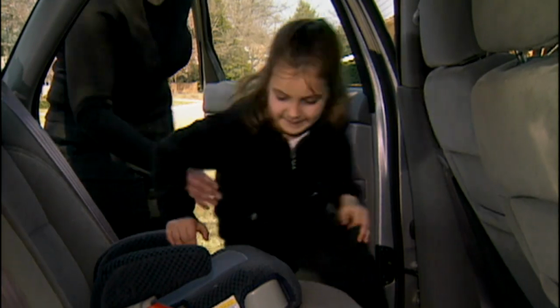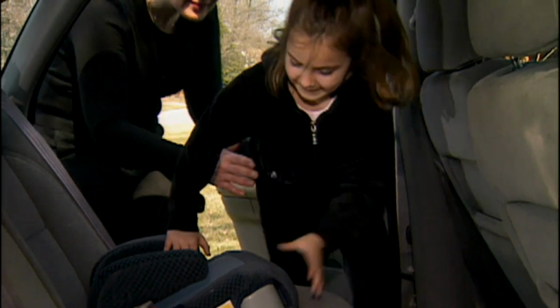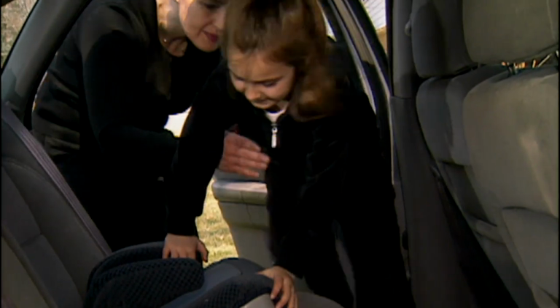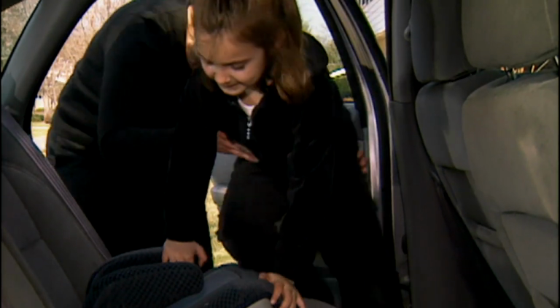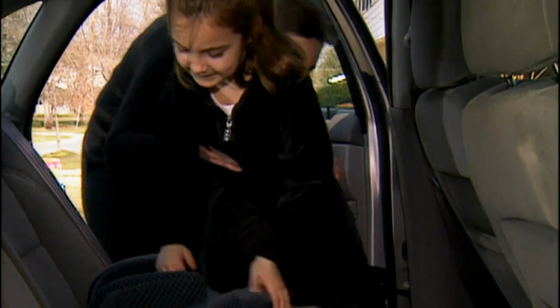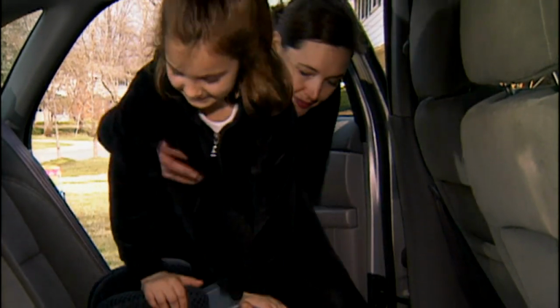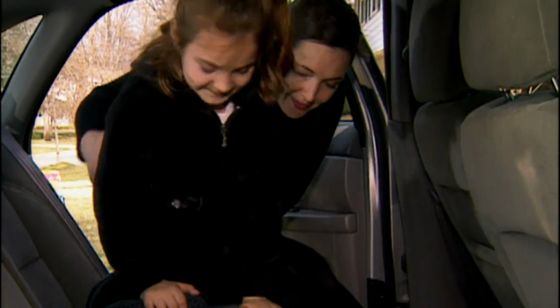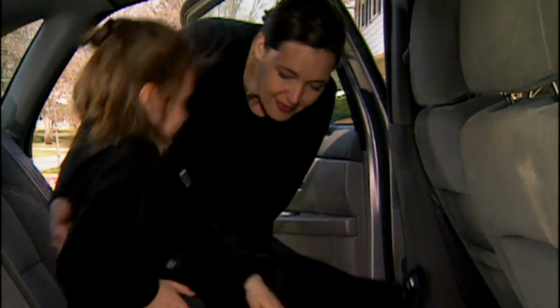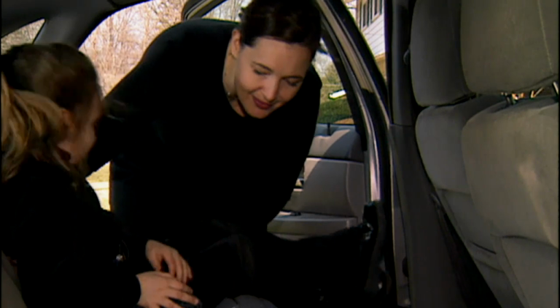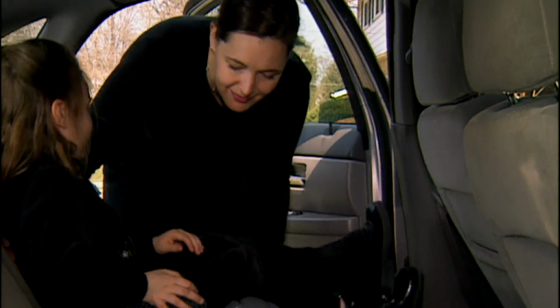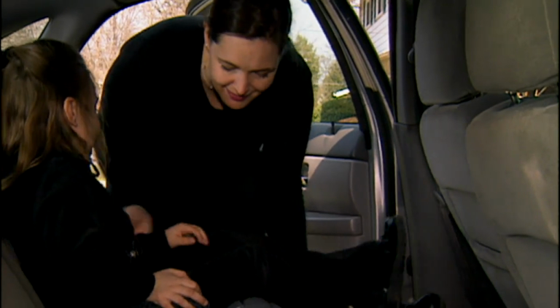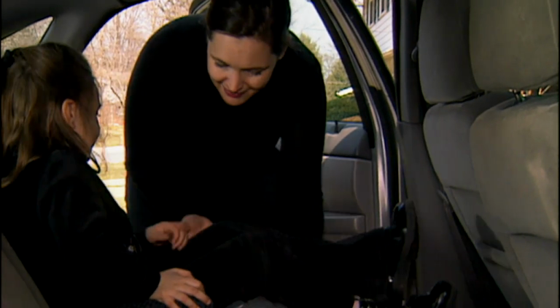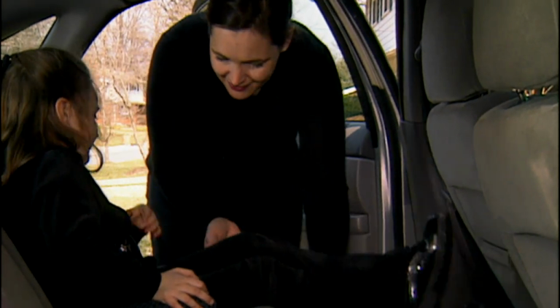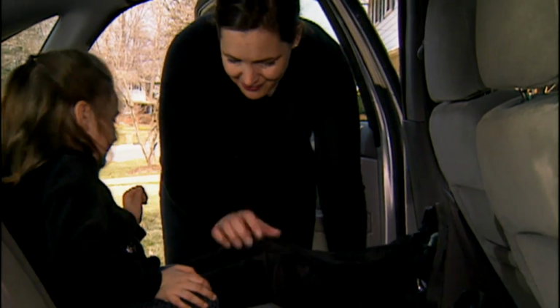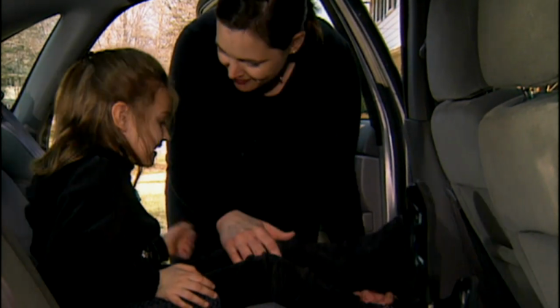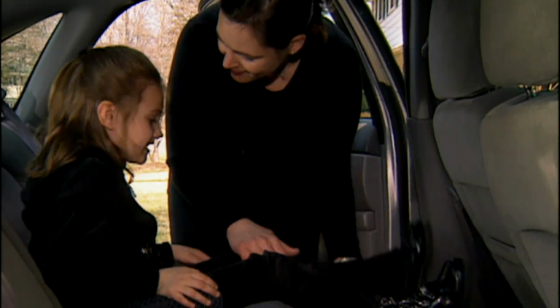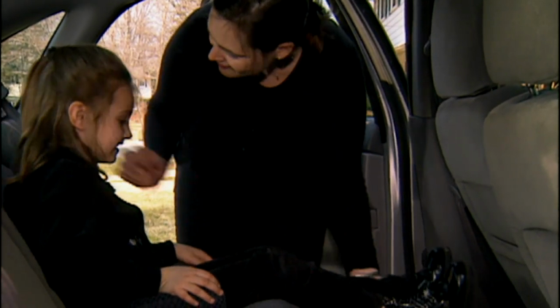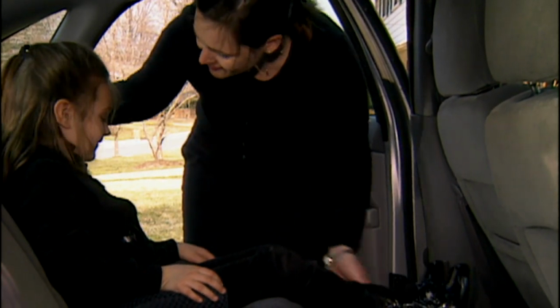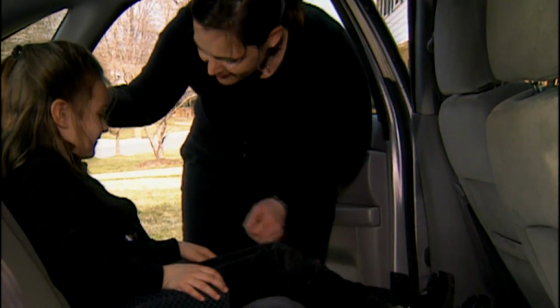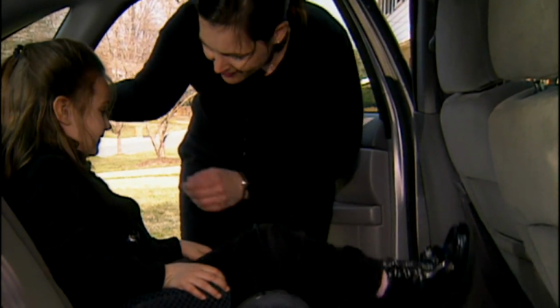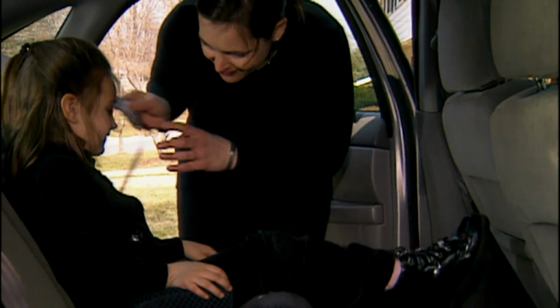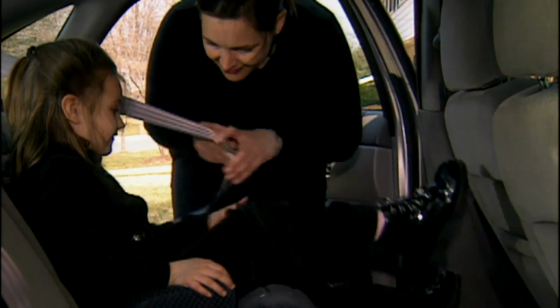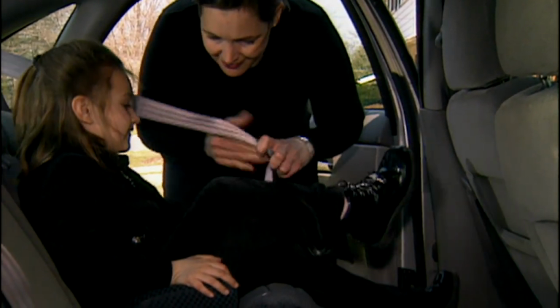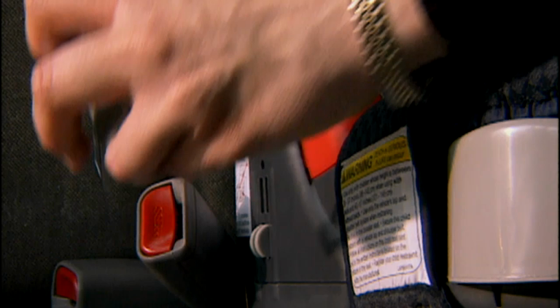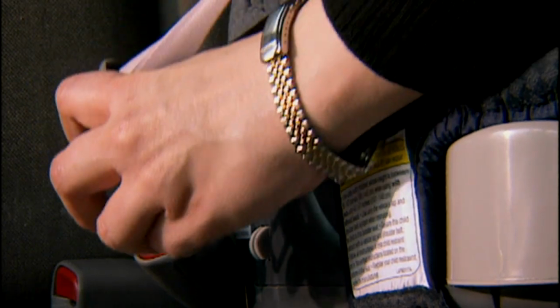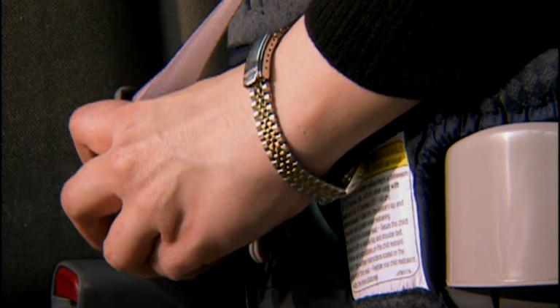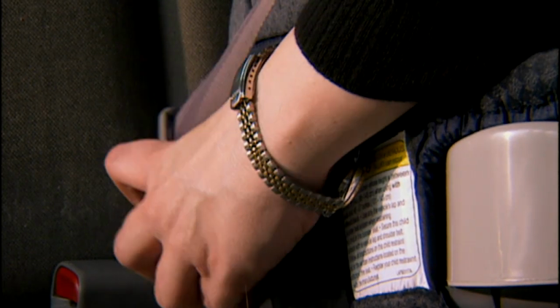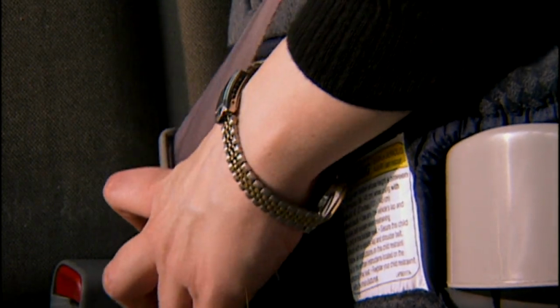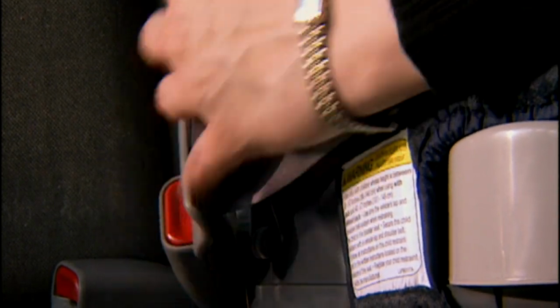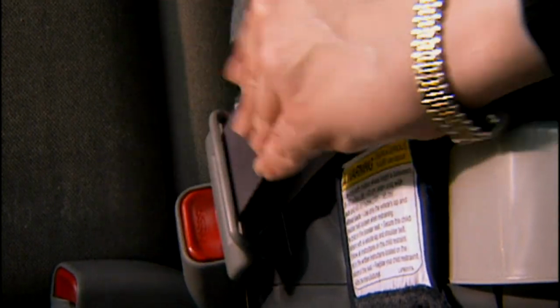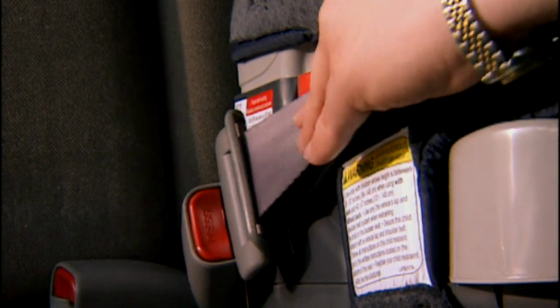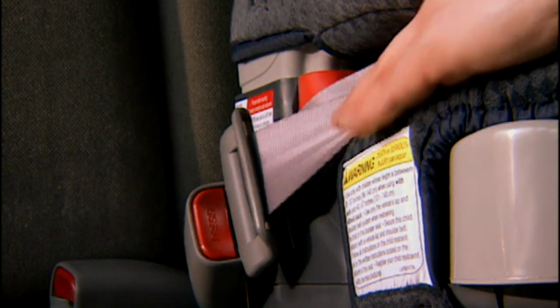Booster seats can solve this problem. They raise your child up for a better fit and allow the vehicle's belt system to provide better protection in a crash.